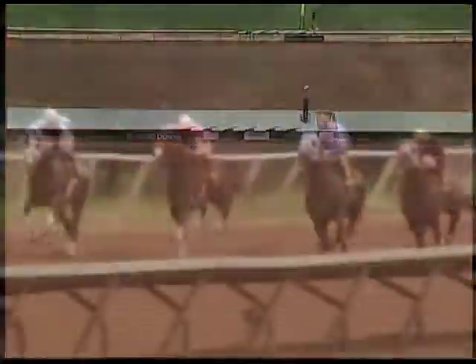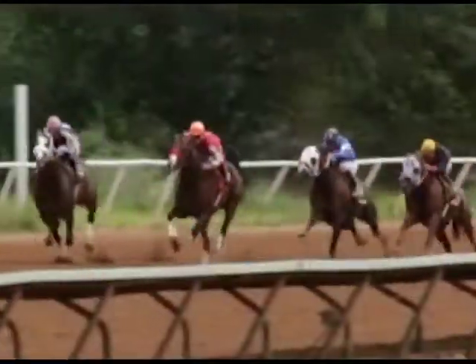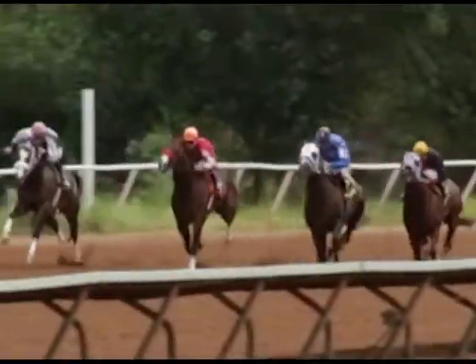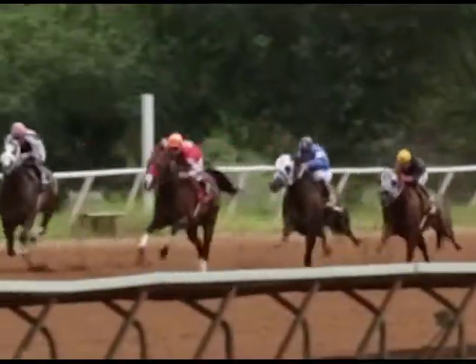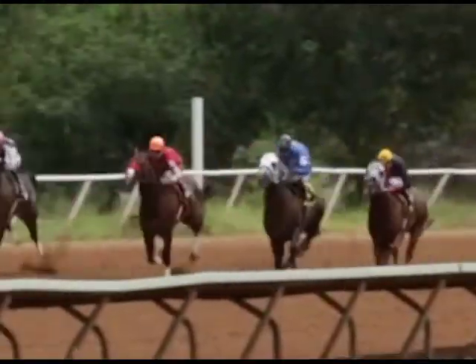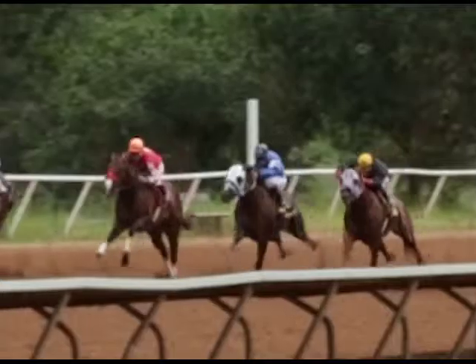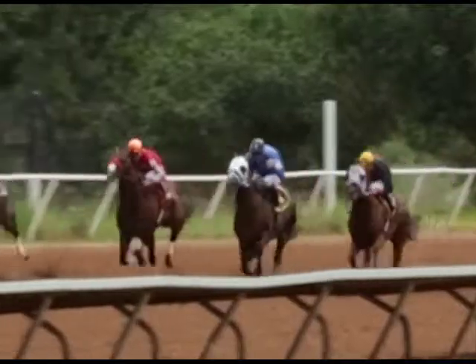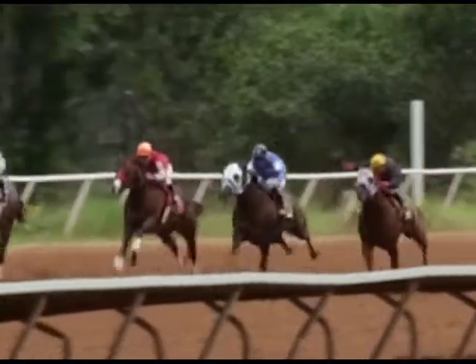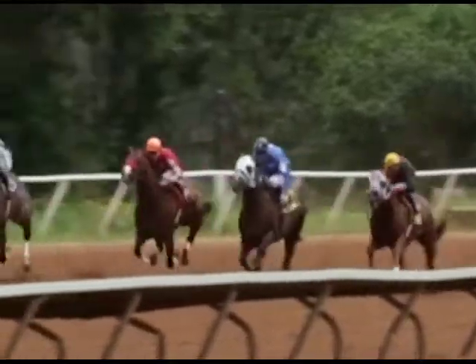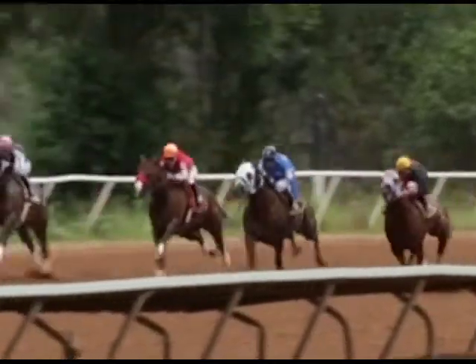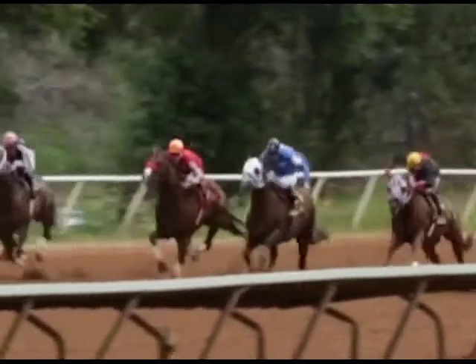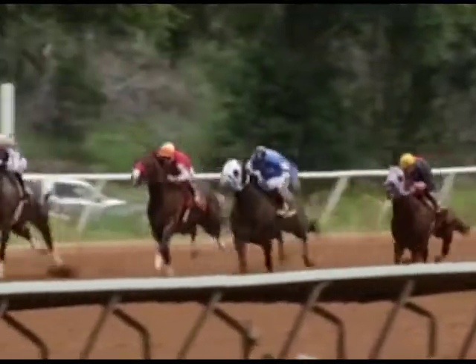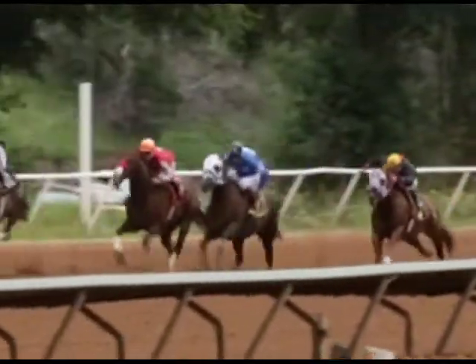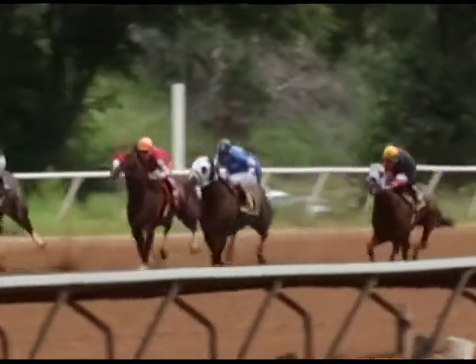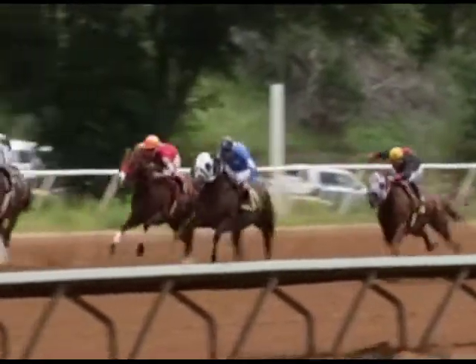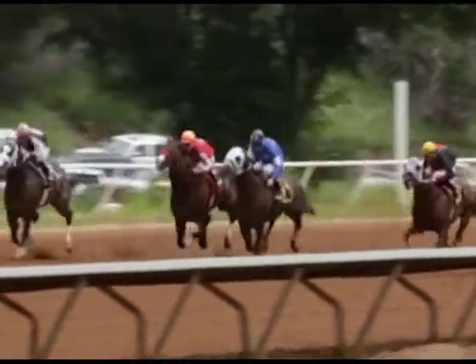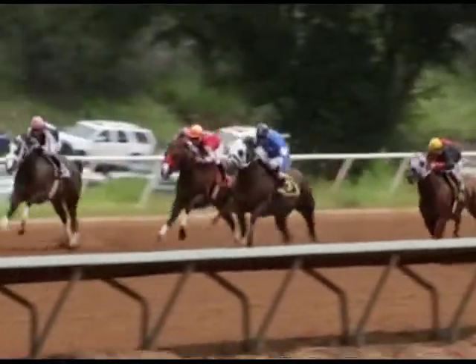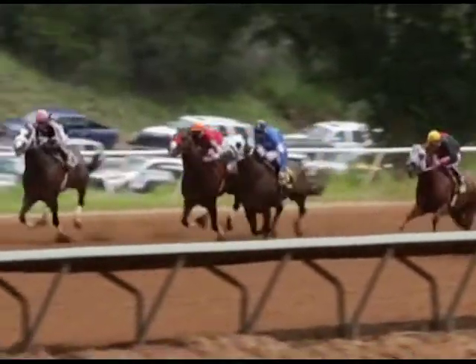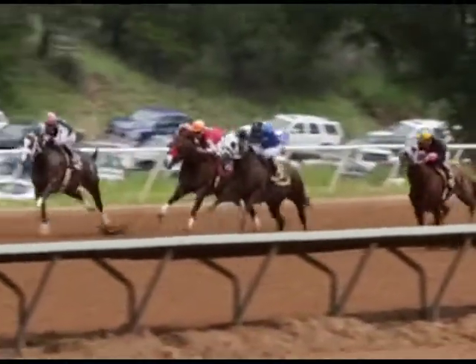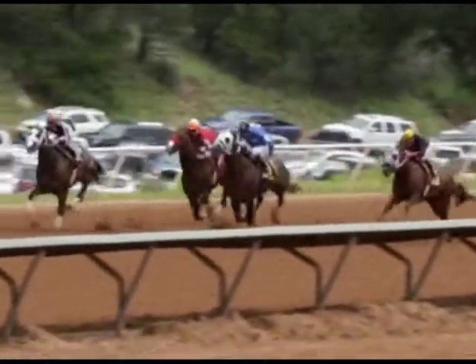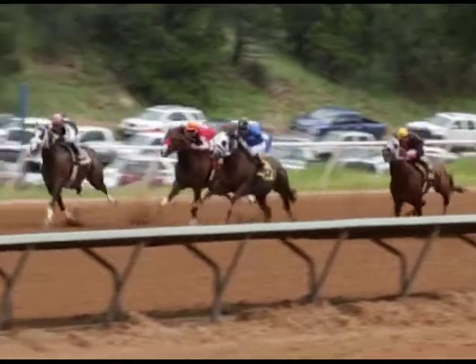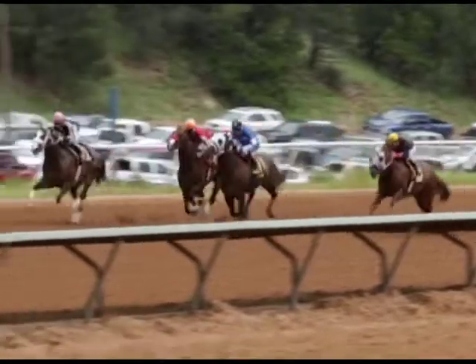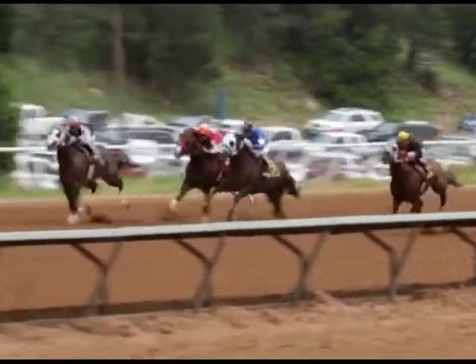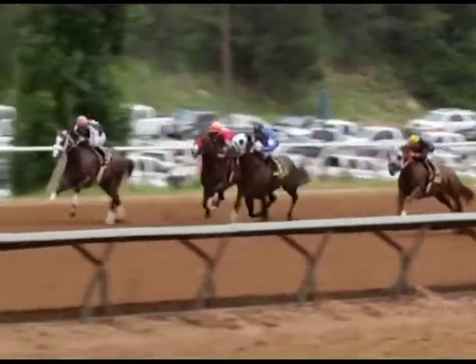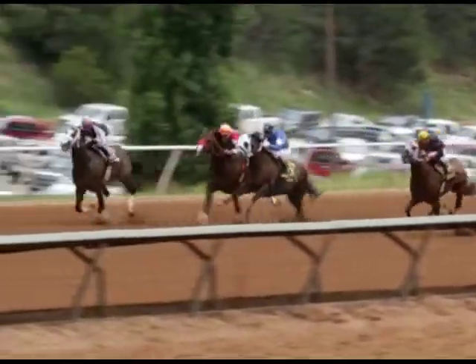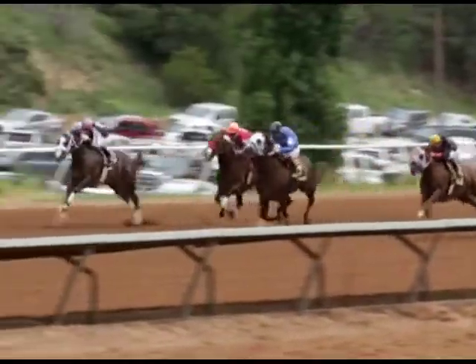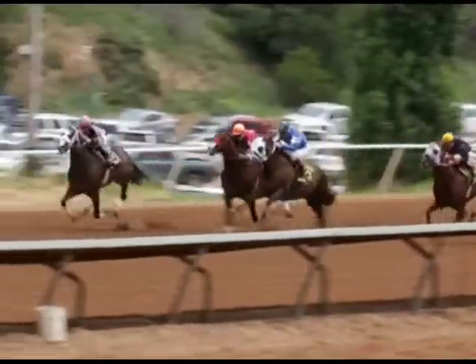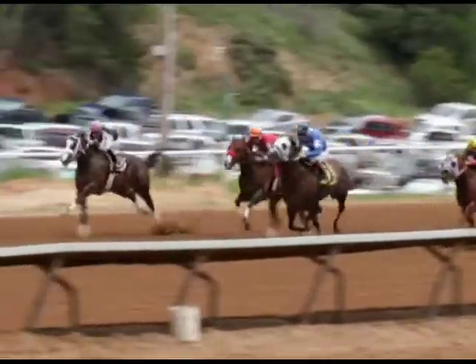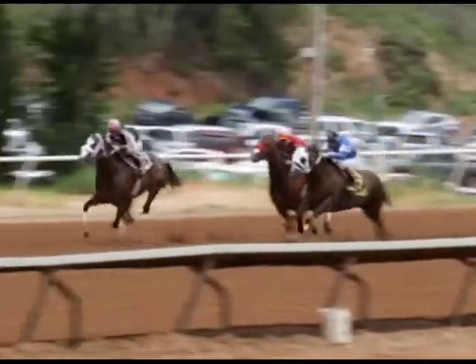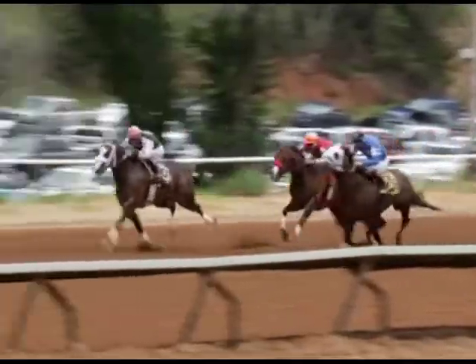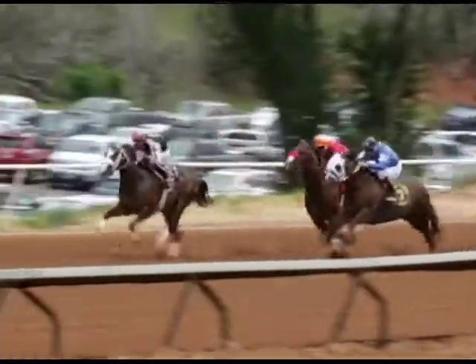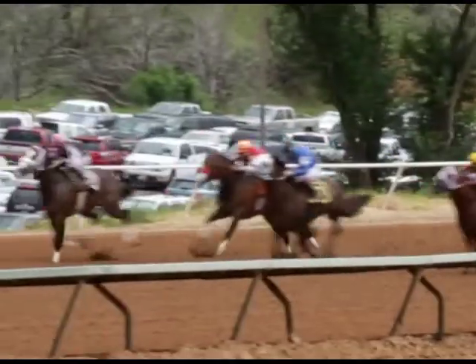Monty Dash turns in a solid second to Rainbow Derby winner Houdini and grabs the final qualifying spot. His jockey, Berkley Packer, was well aware of the colt's history of poor starts.